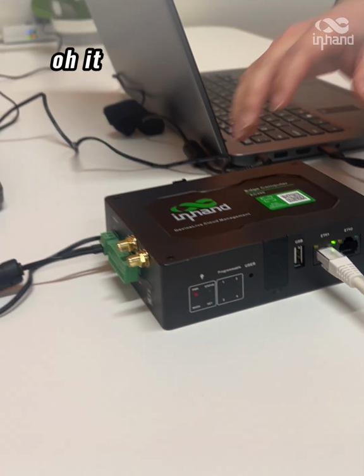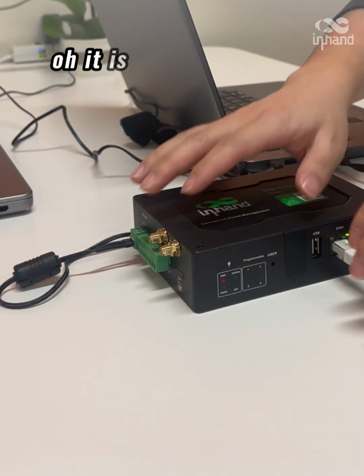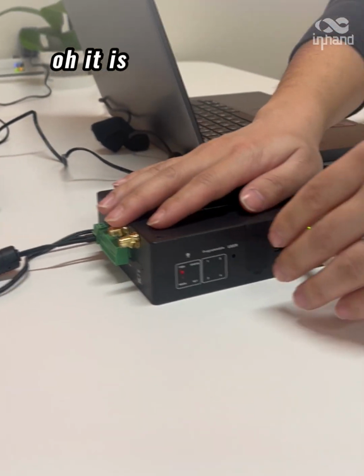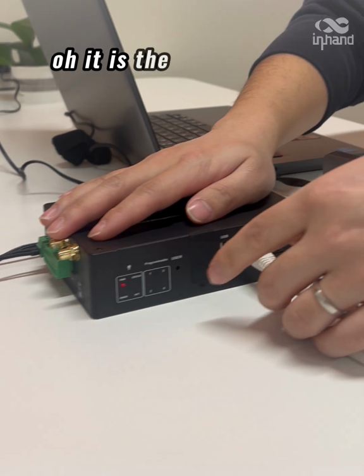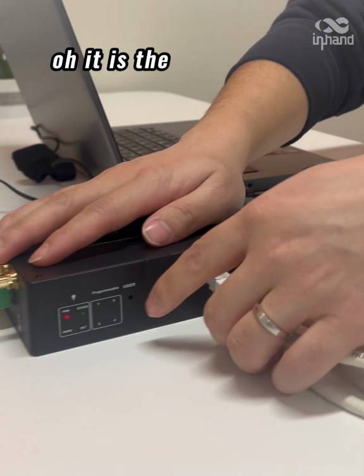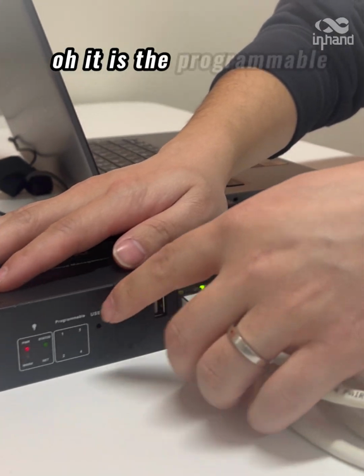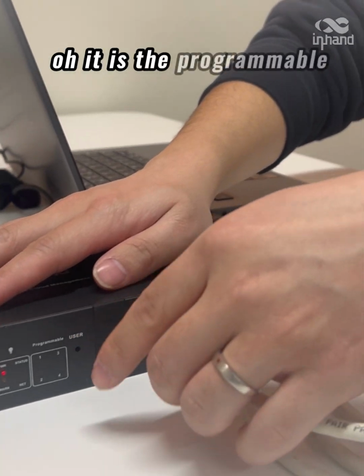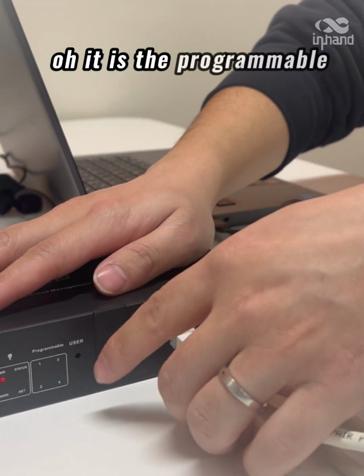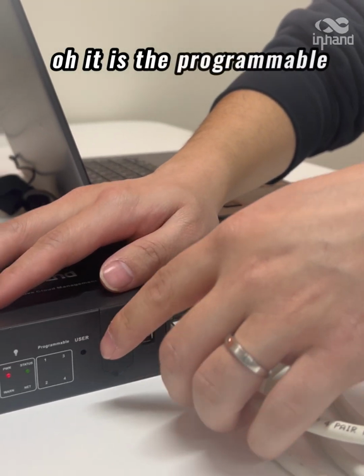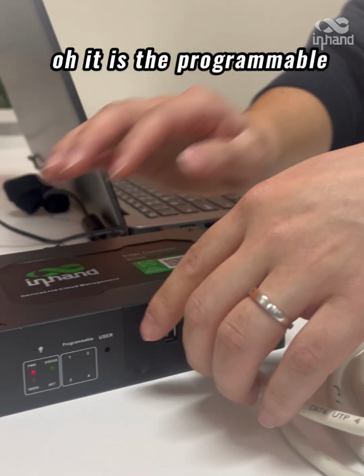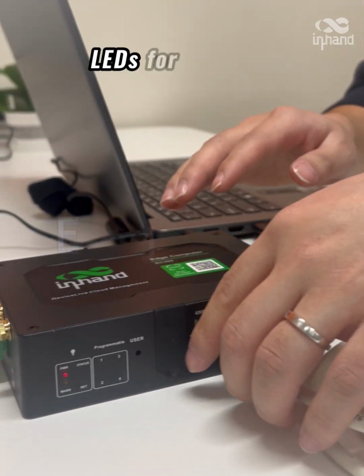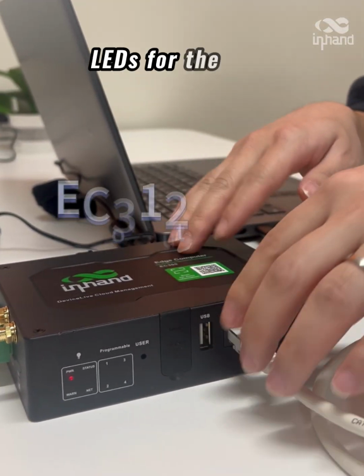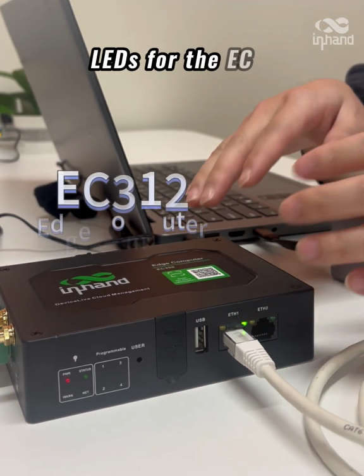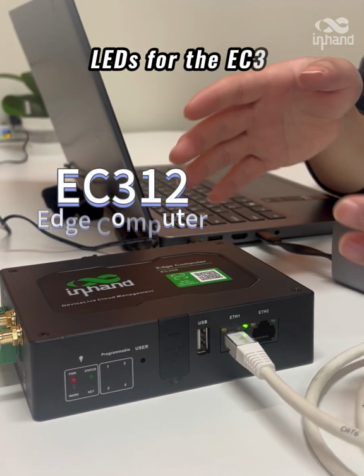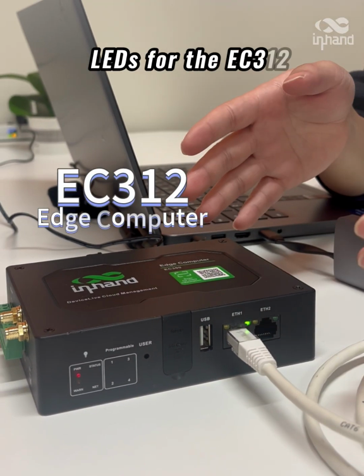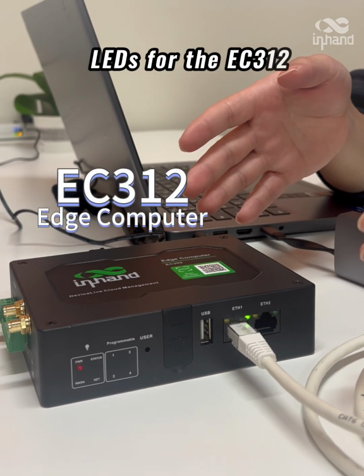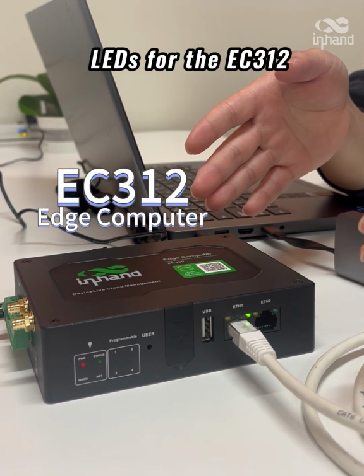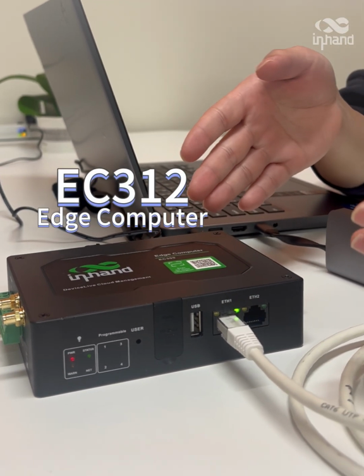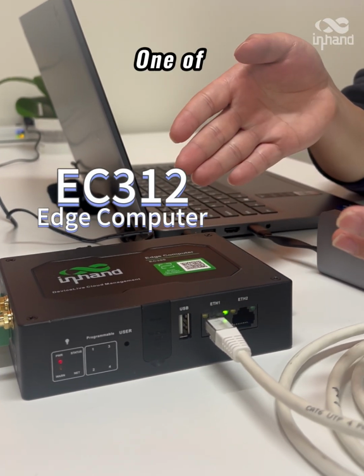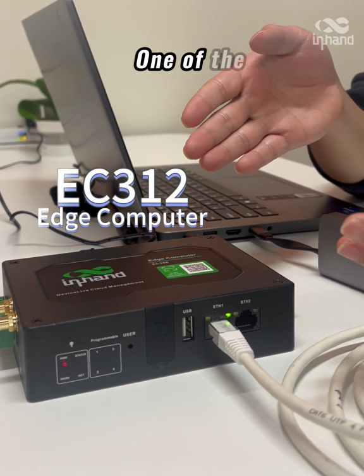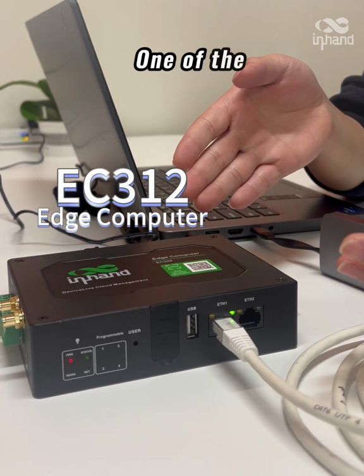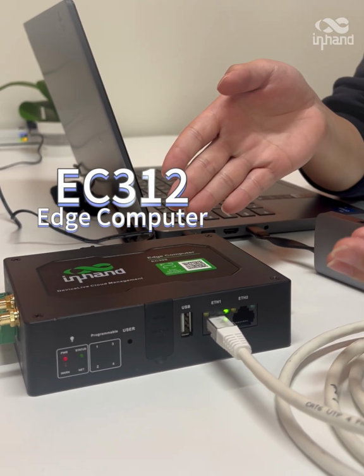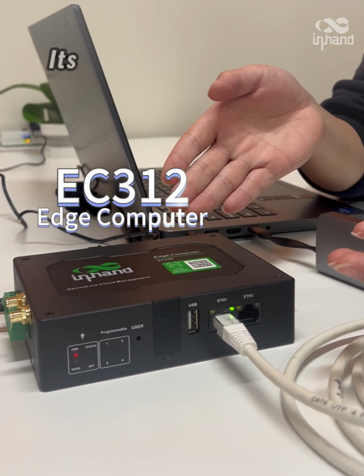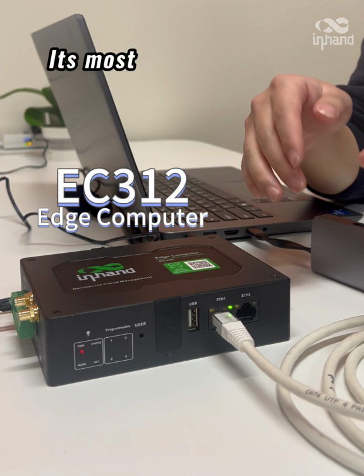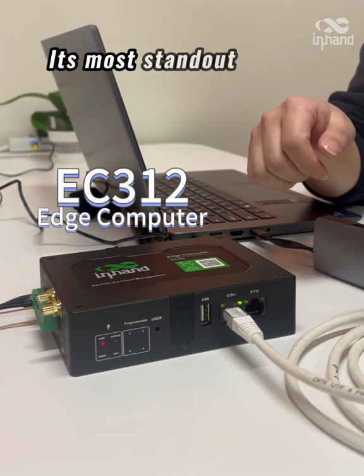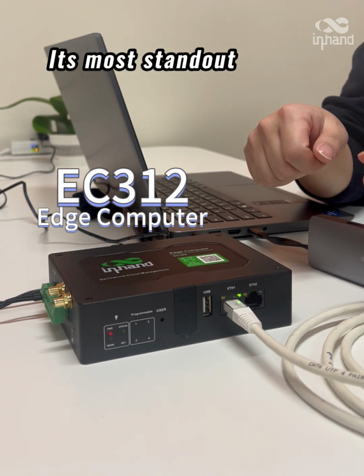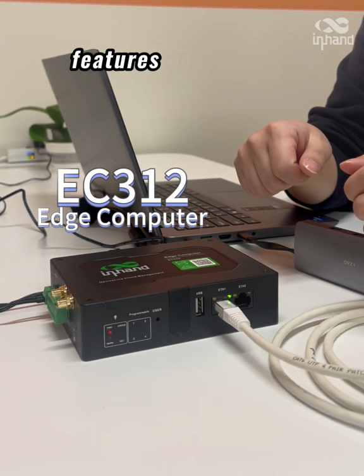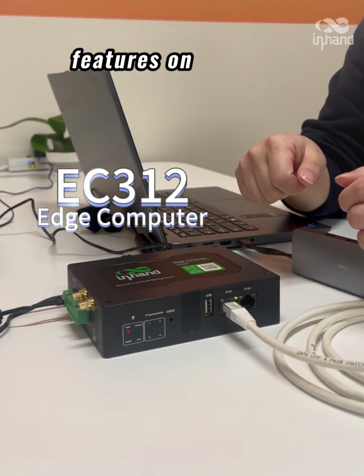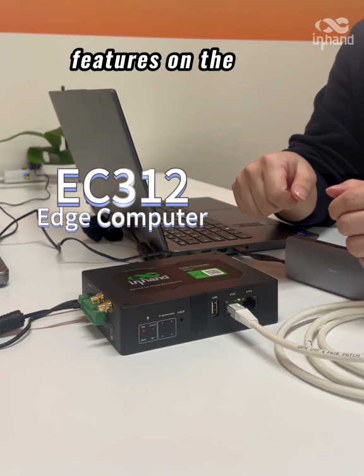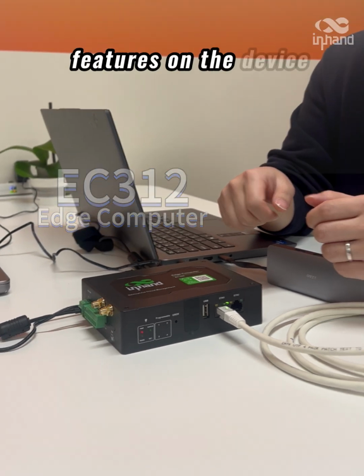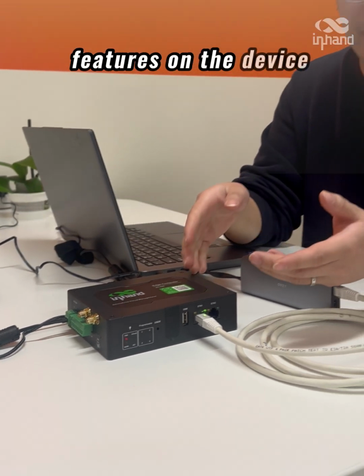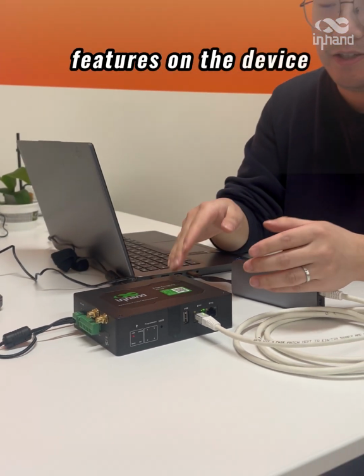Oh, it is the programmable LEDs for the EC312, one of its most standout features on the device.